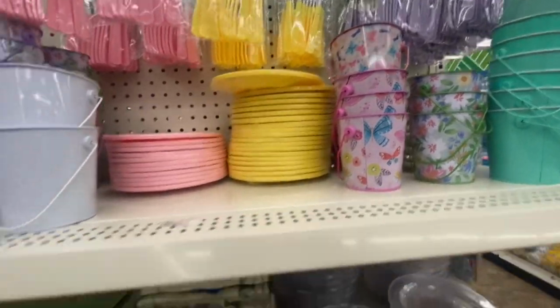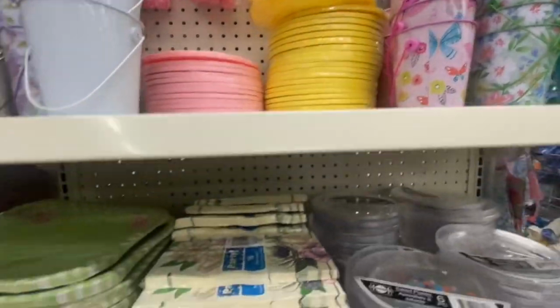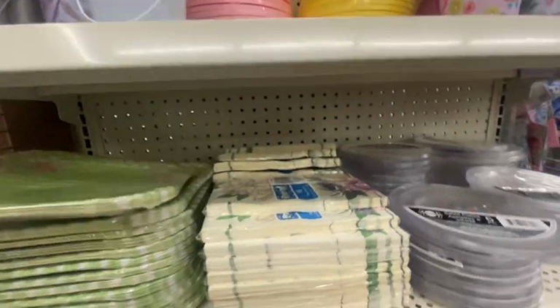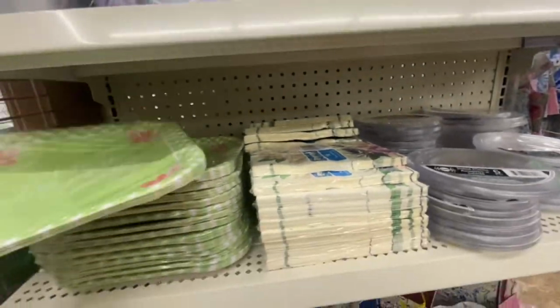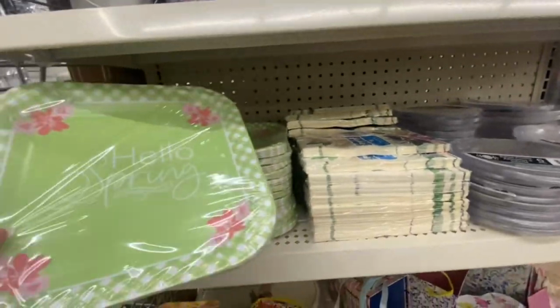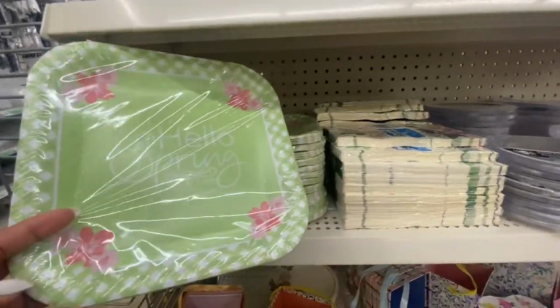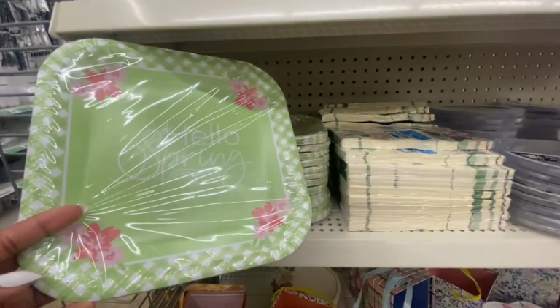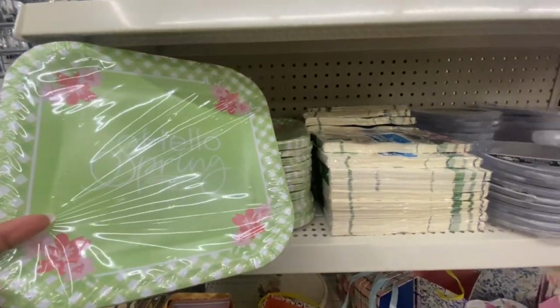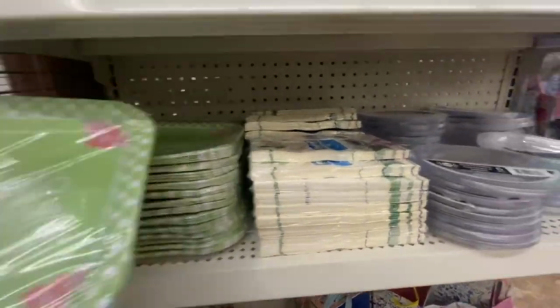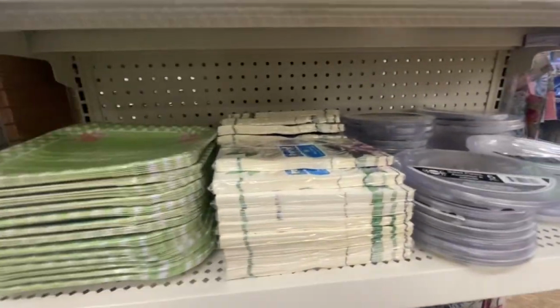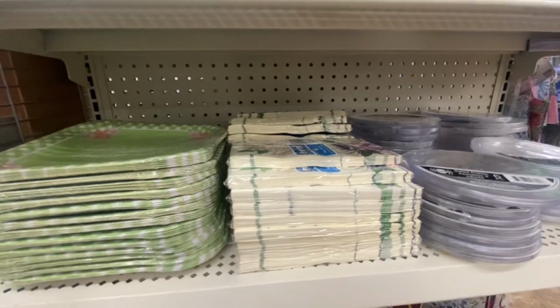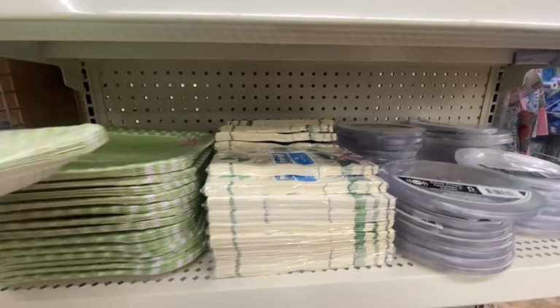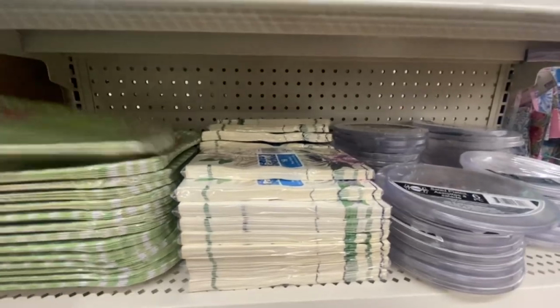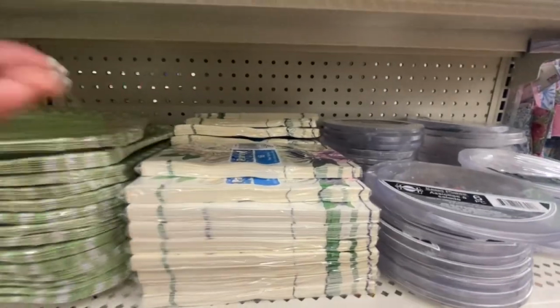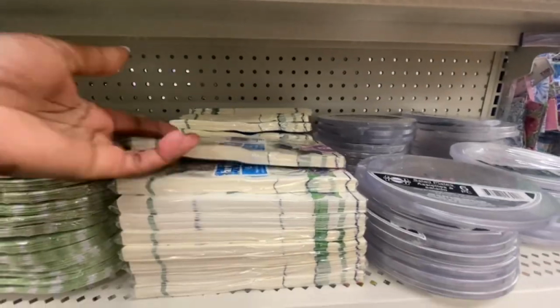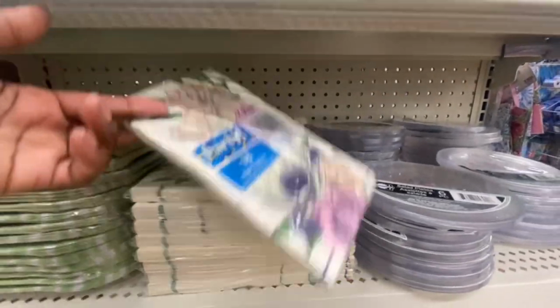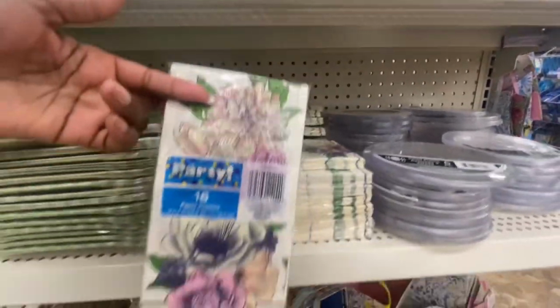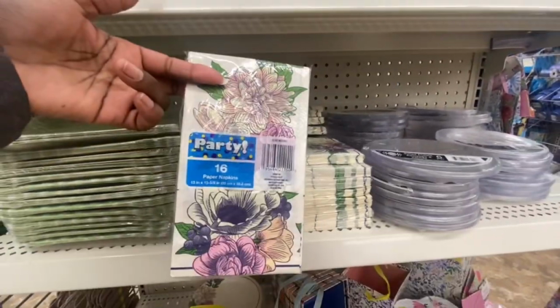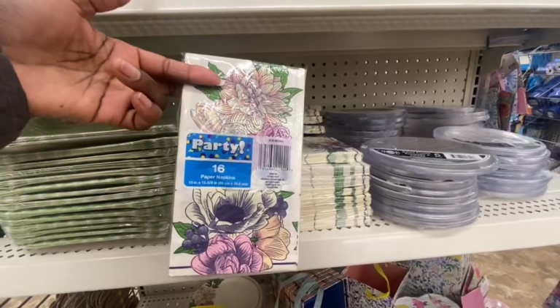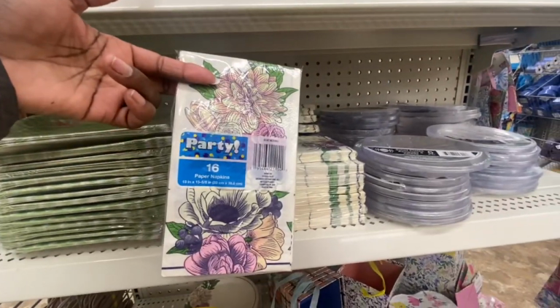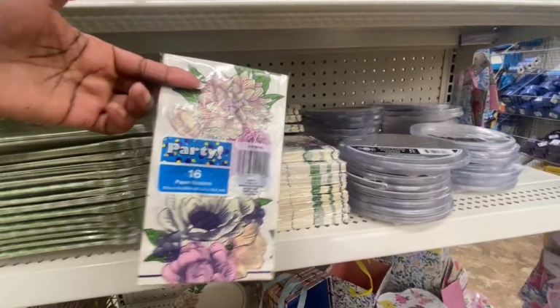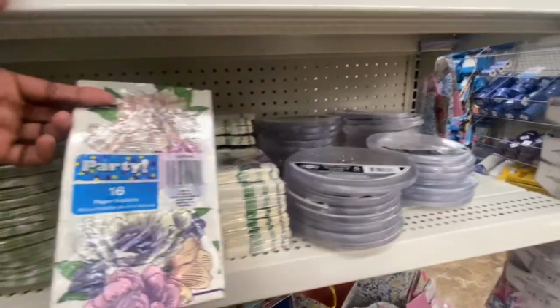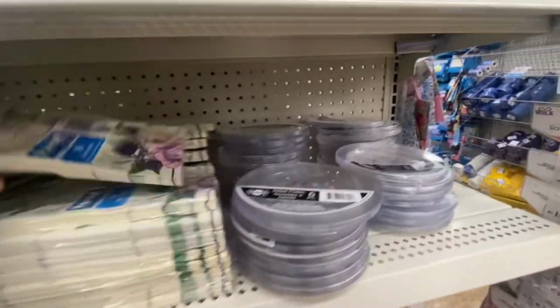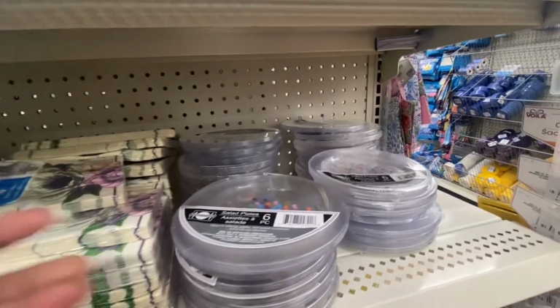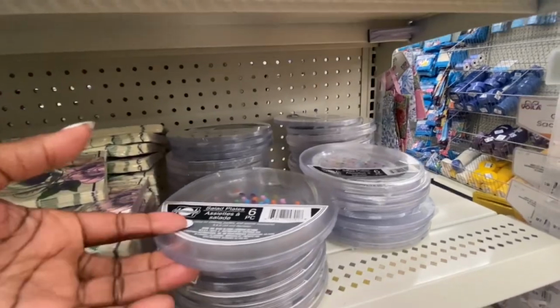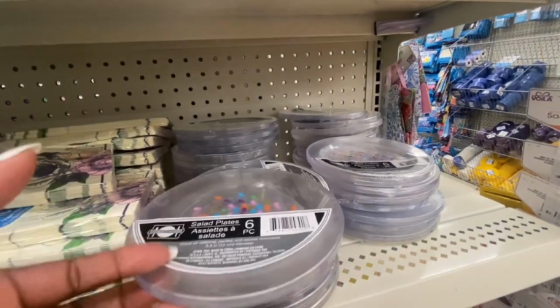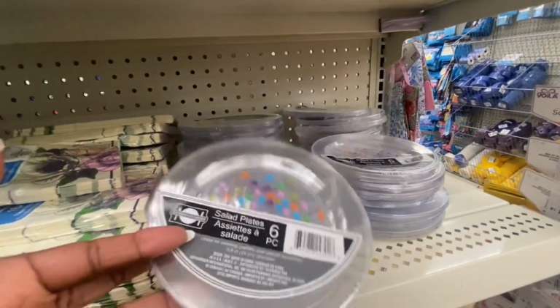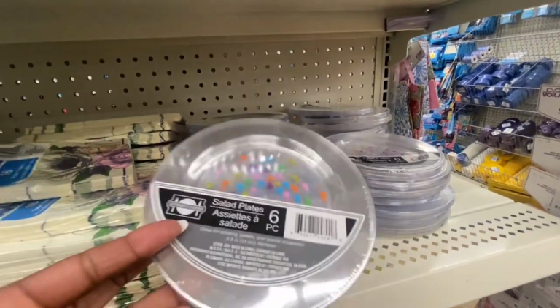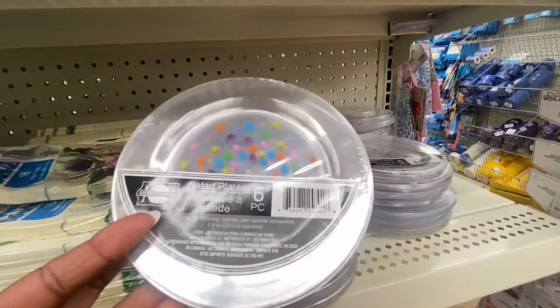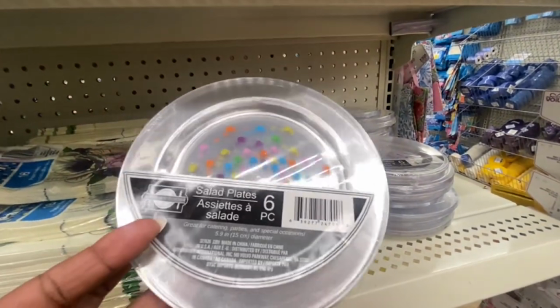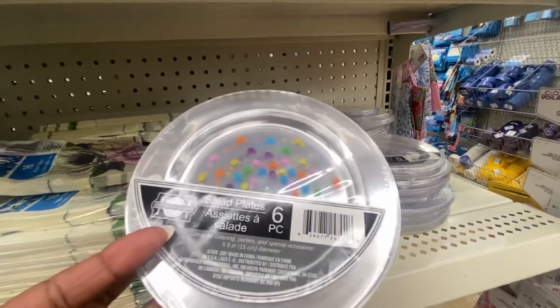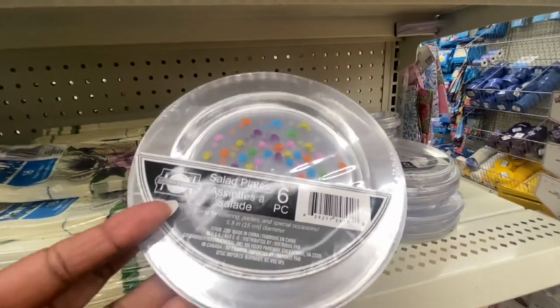Come down here — Hello Spring! You get 12. These napkins are nice; you're getting 16. And then they have the salad plates and you are getting six.